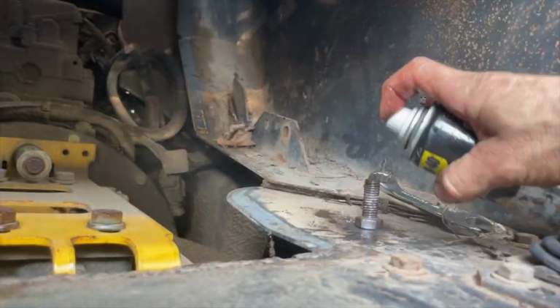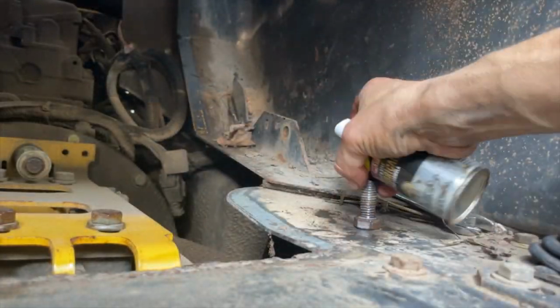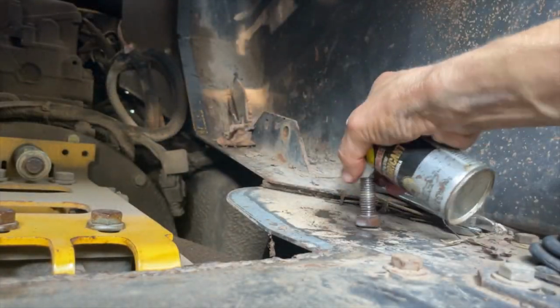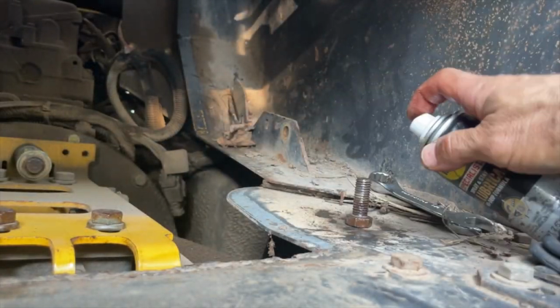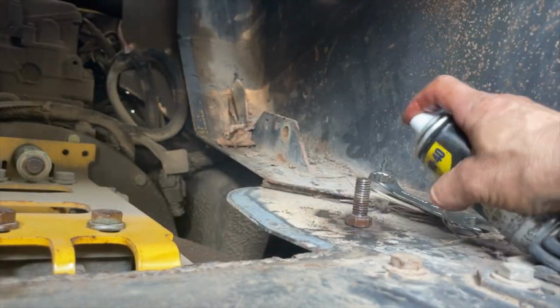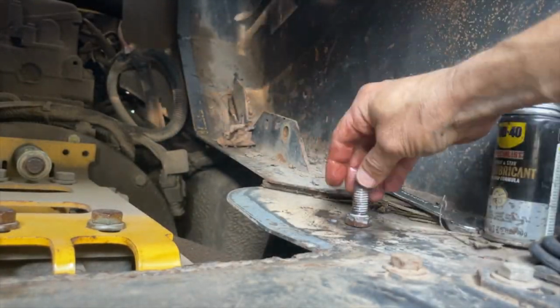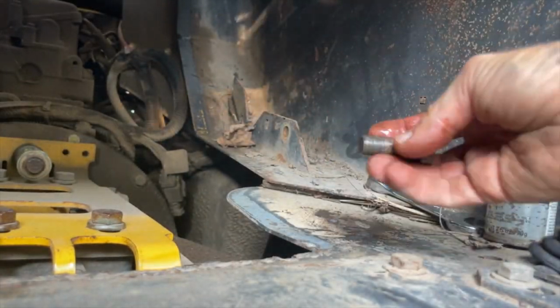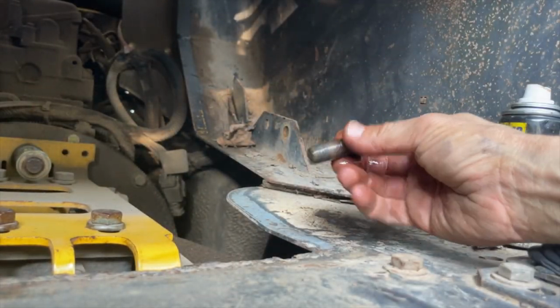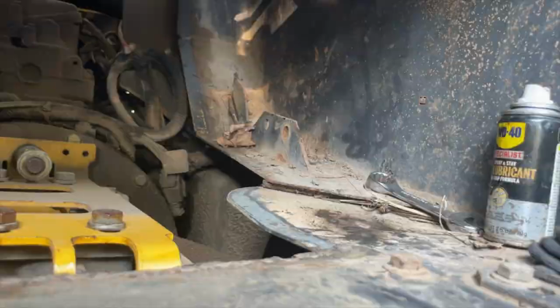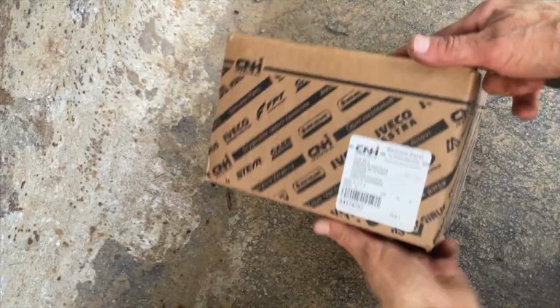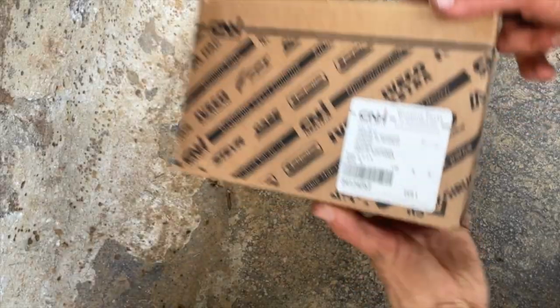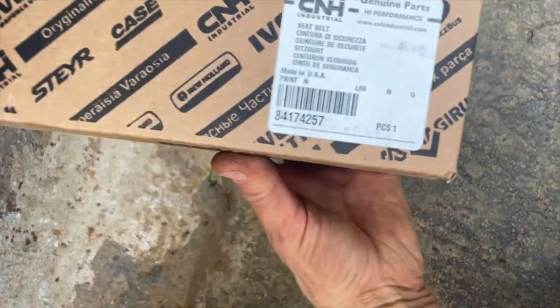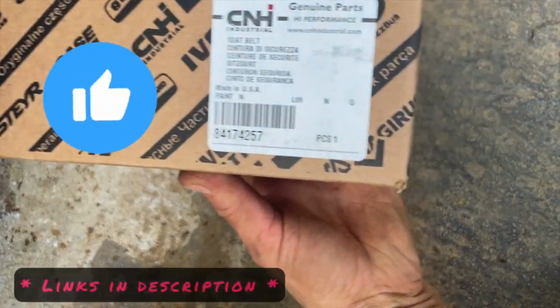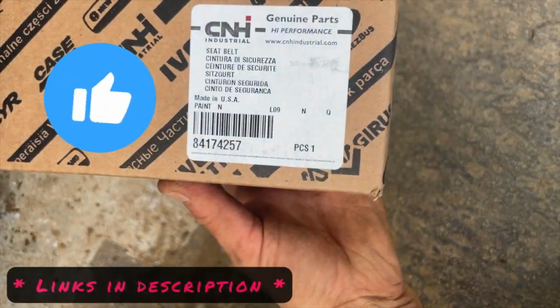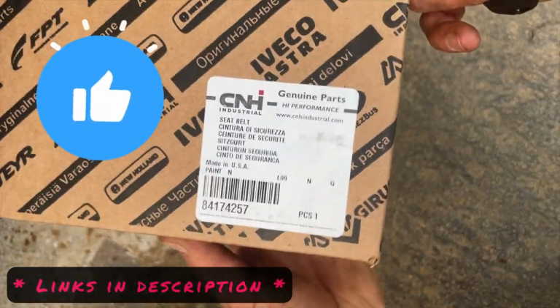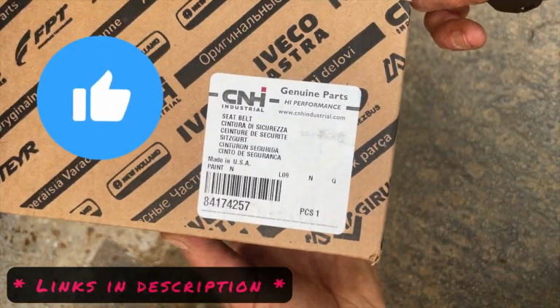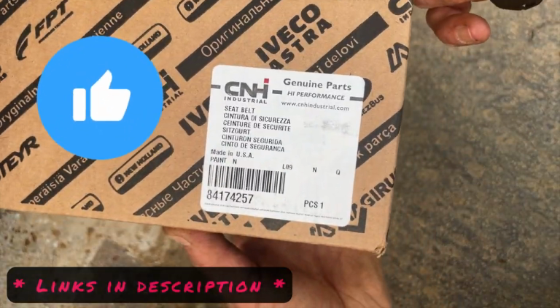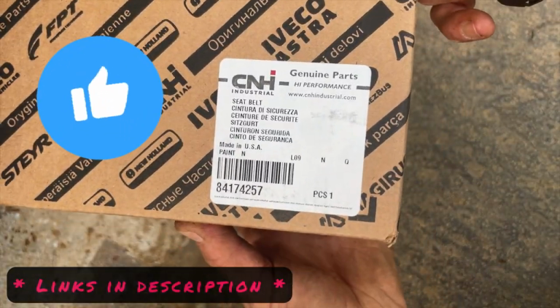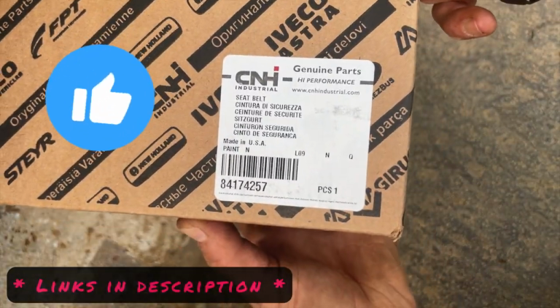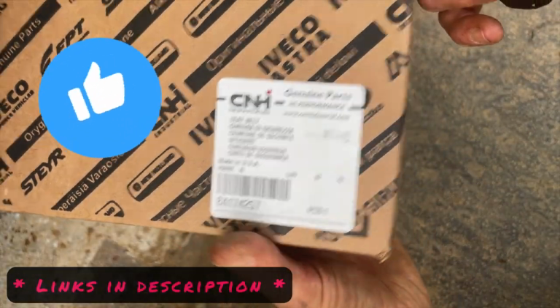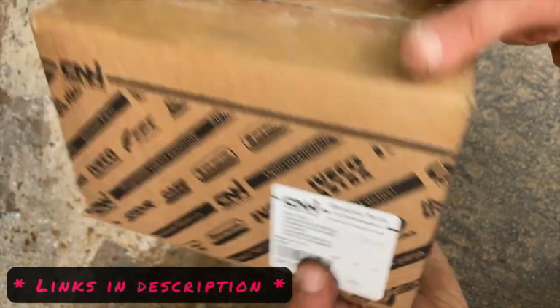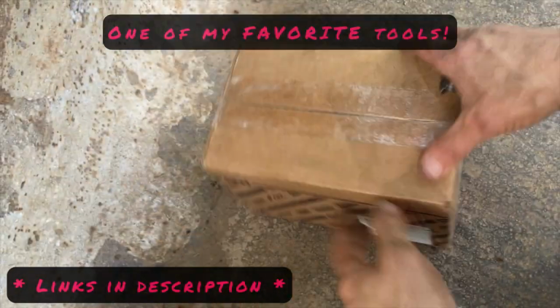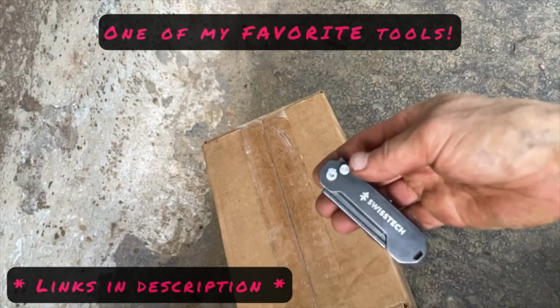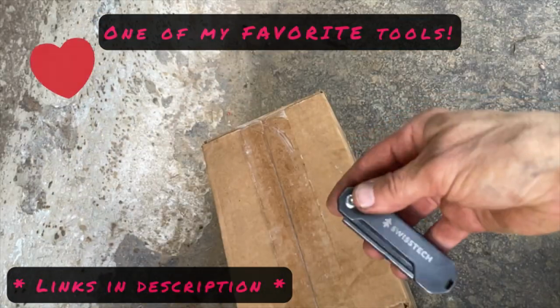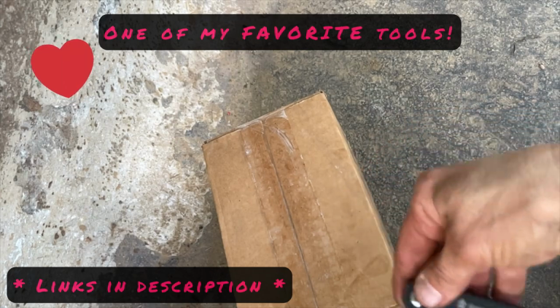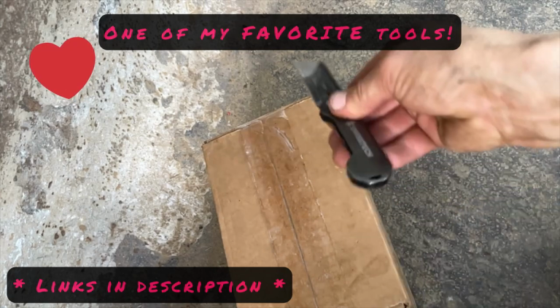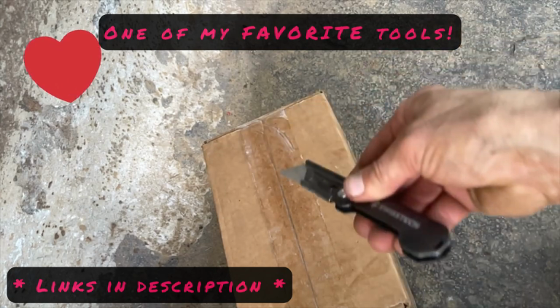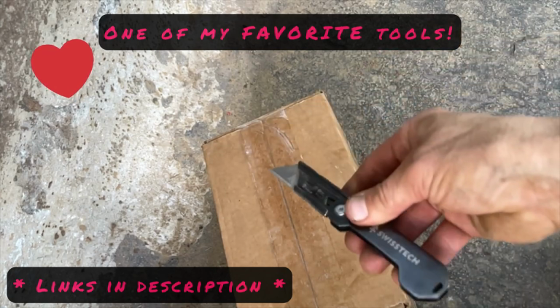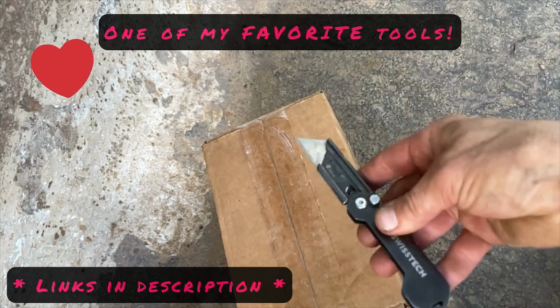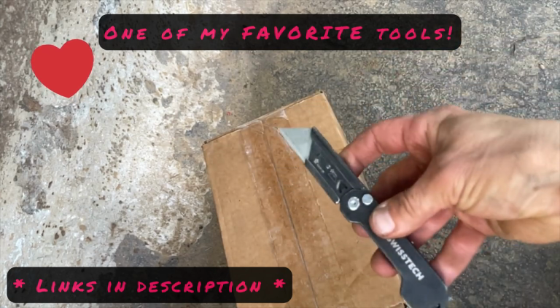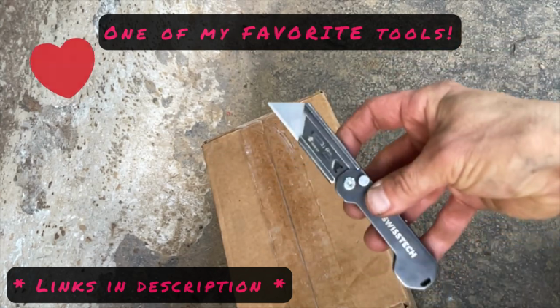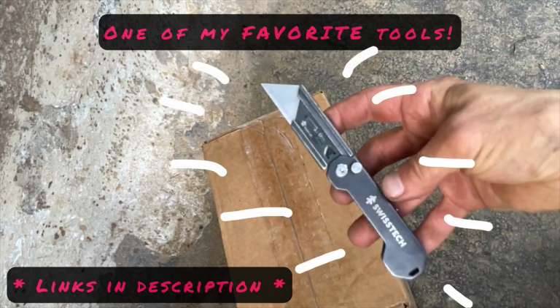If you're getting value out of this video so far, can you hit the like button? And if you have any friendly and helpful tips that can help the next person who does this project, please leave them in the comments below.